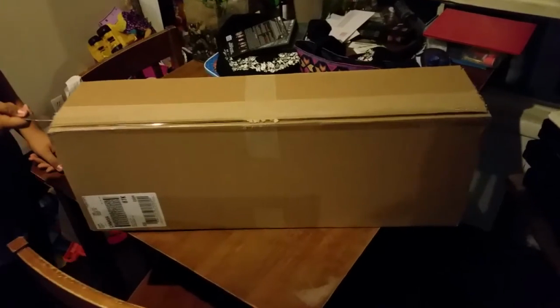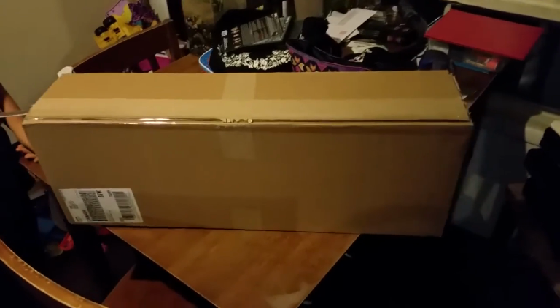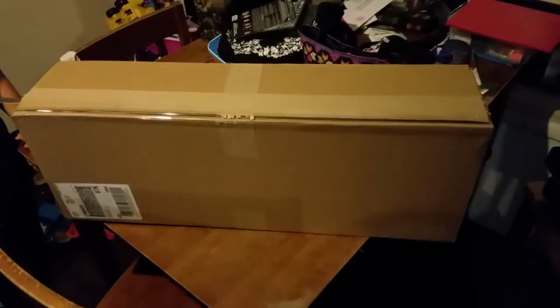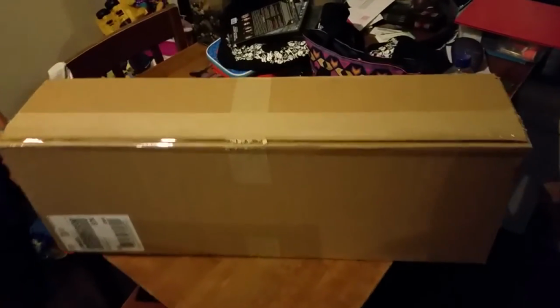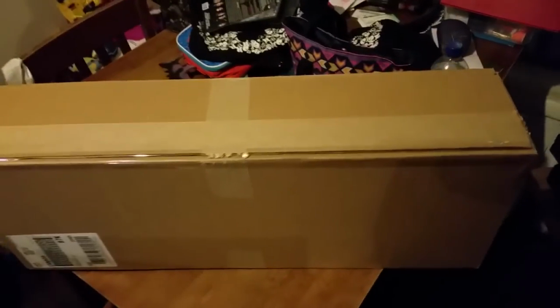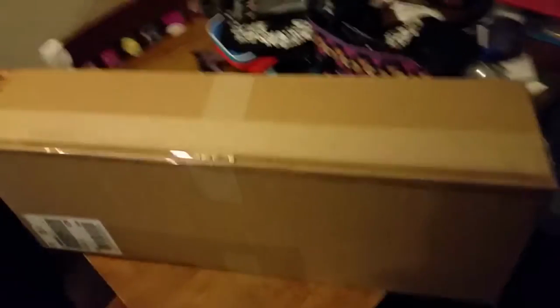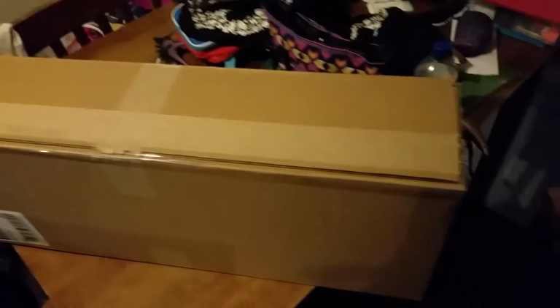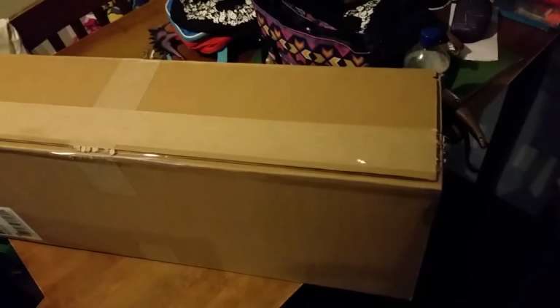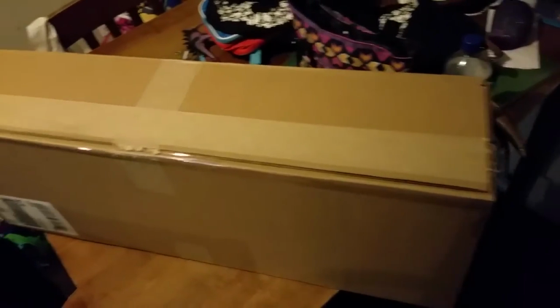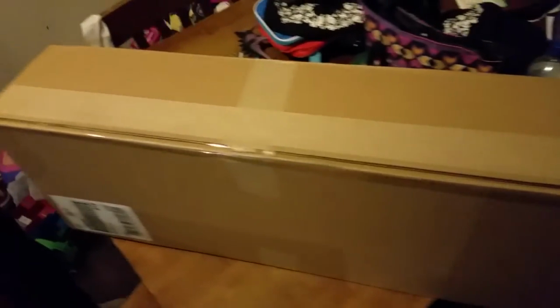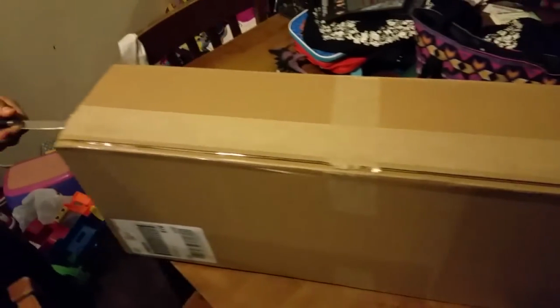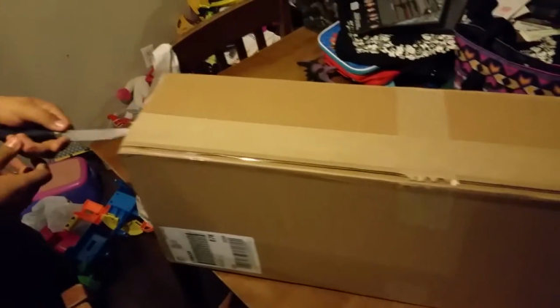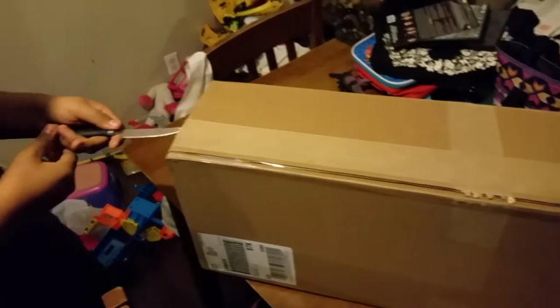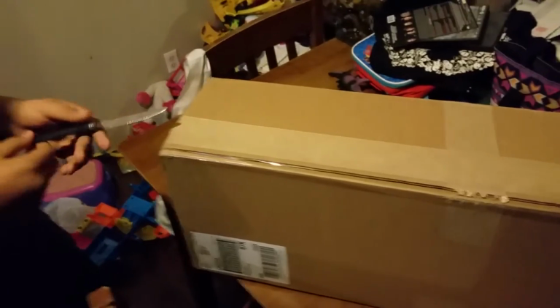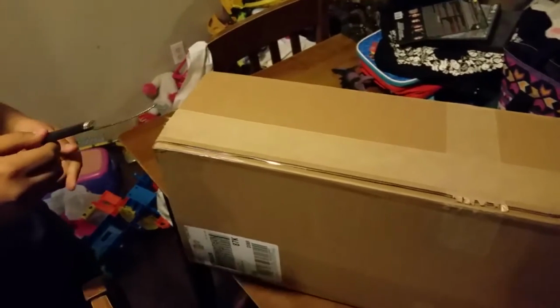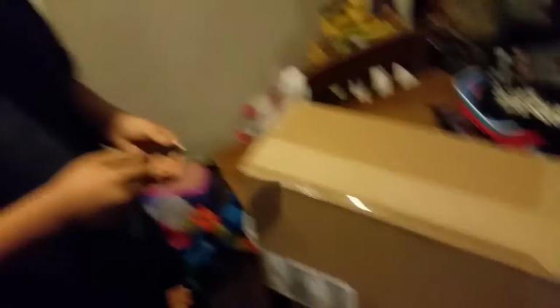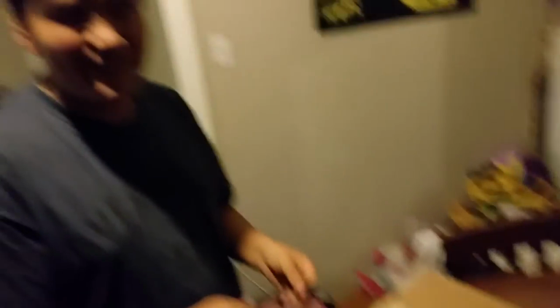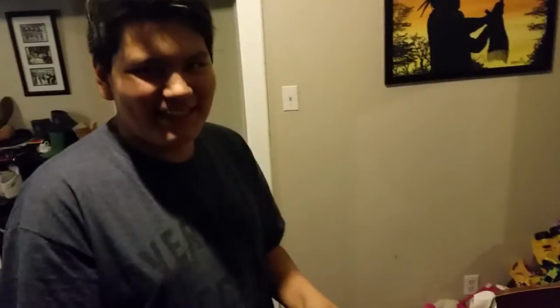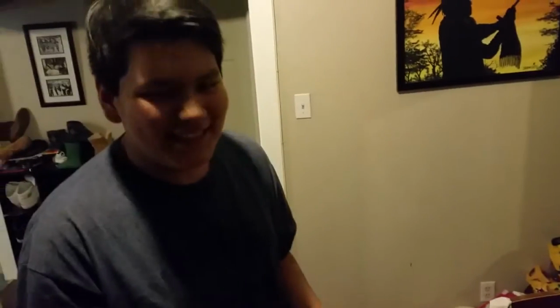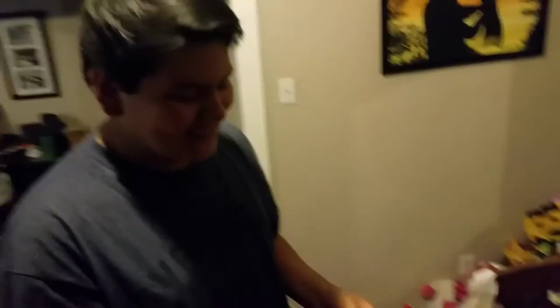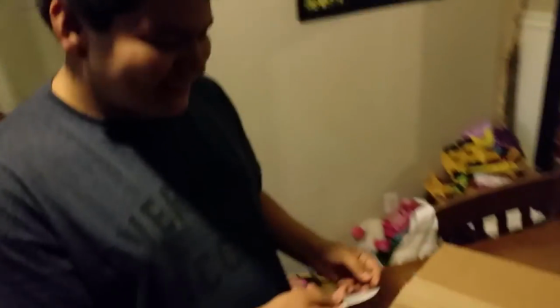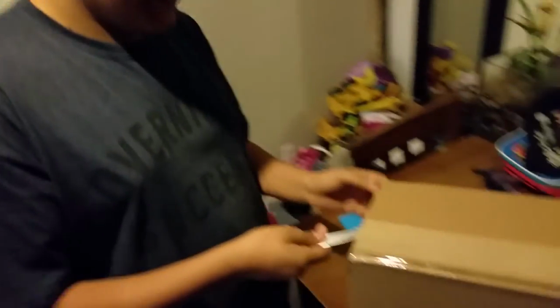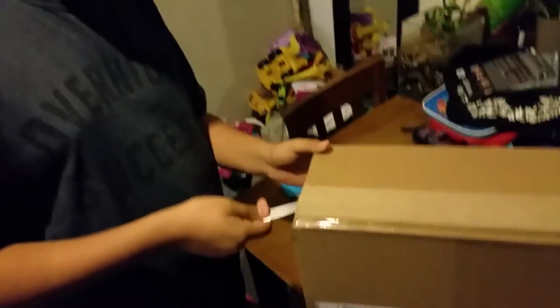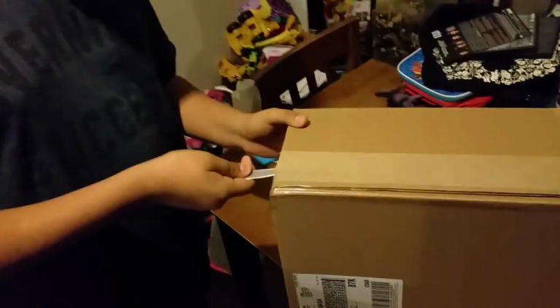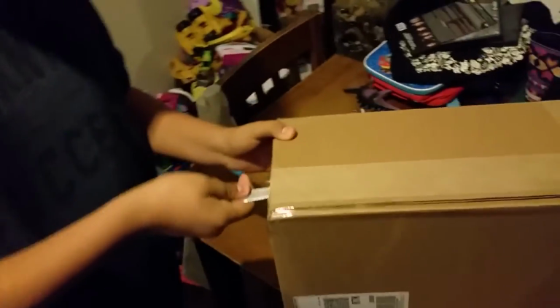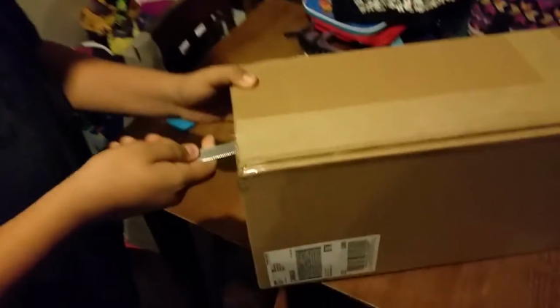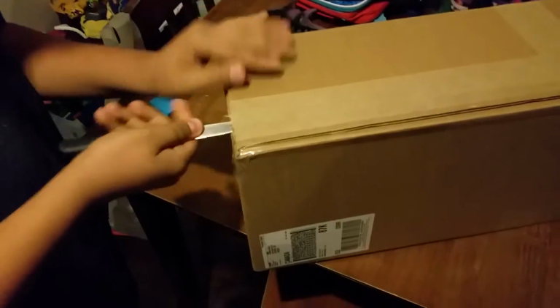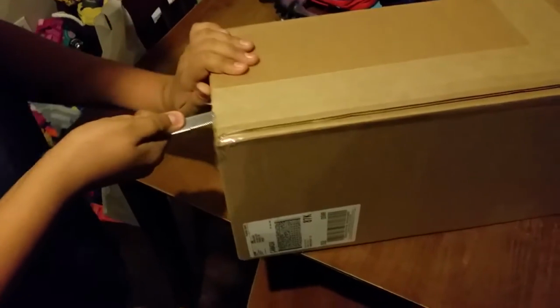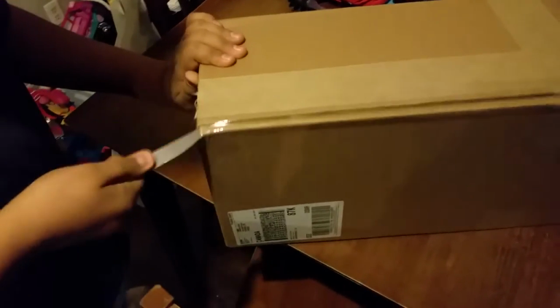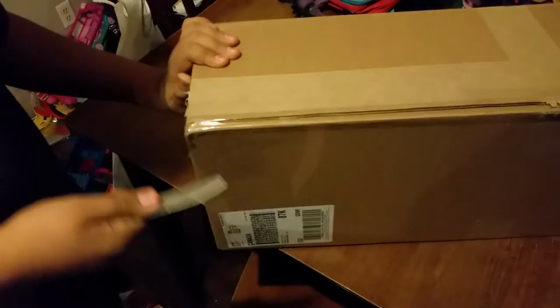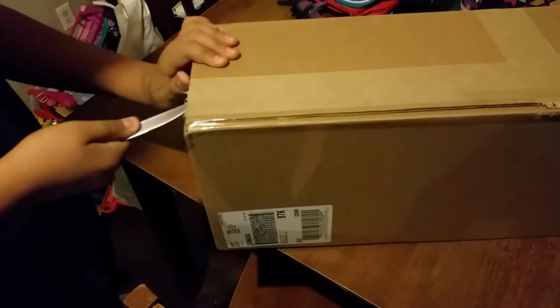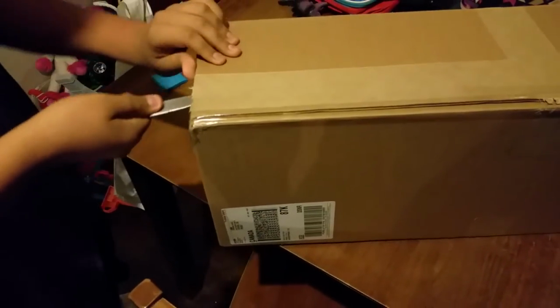We got something in the mail today and we're gonna unbox it. Let's see what we got. Jaylin's gonna unbox it with a butter knife — let's see how his cutting skills are.